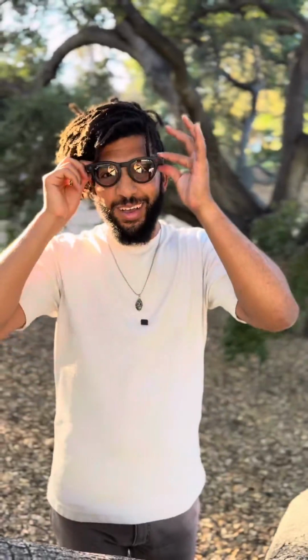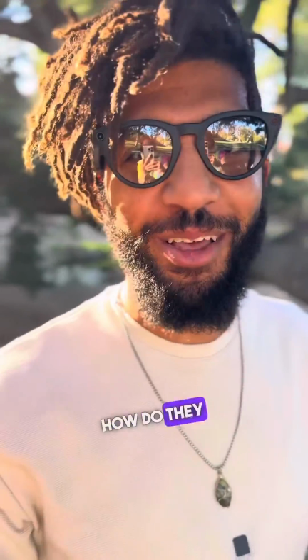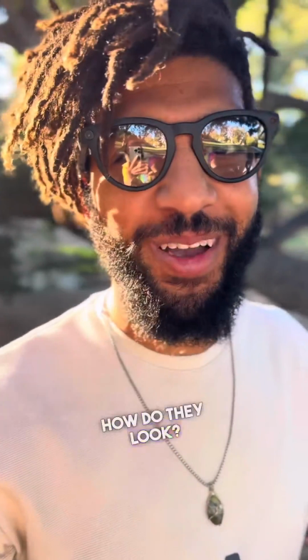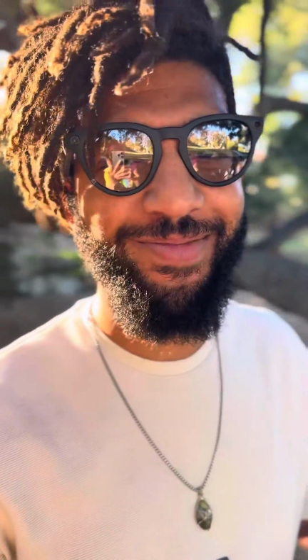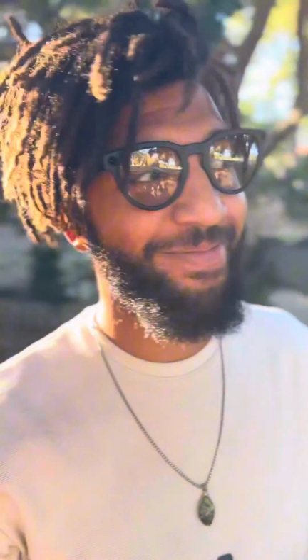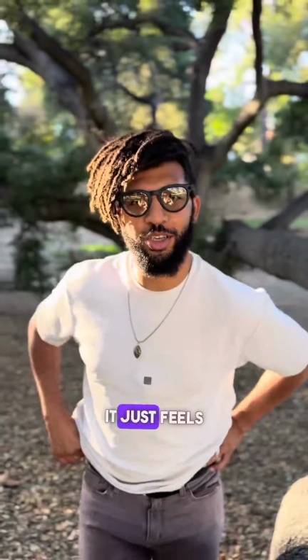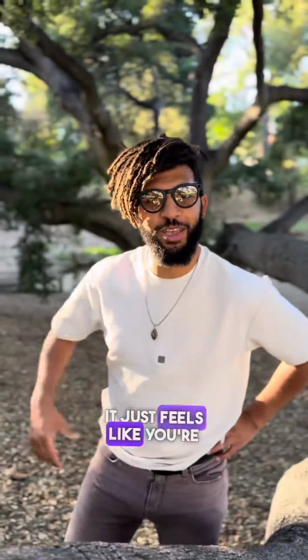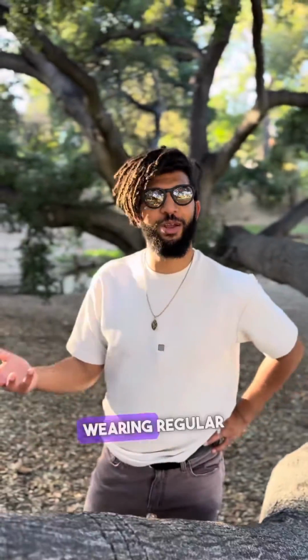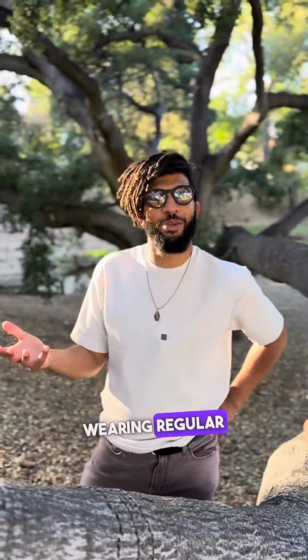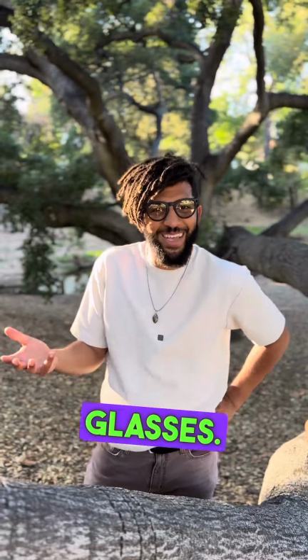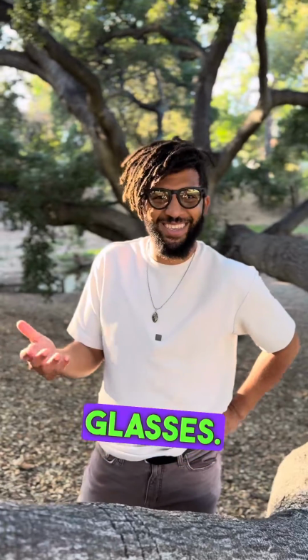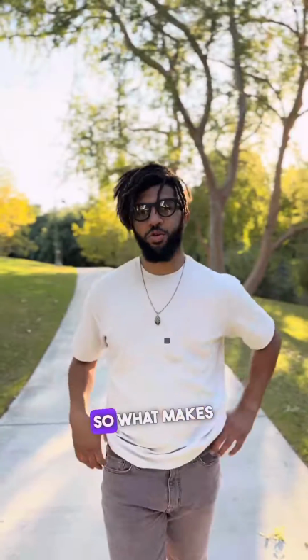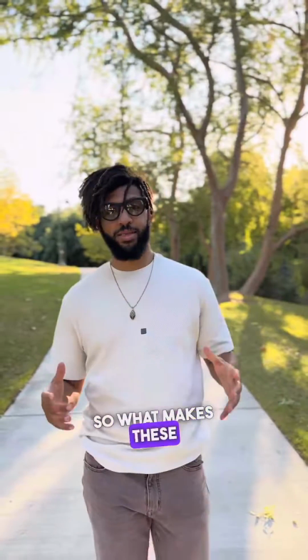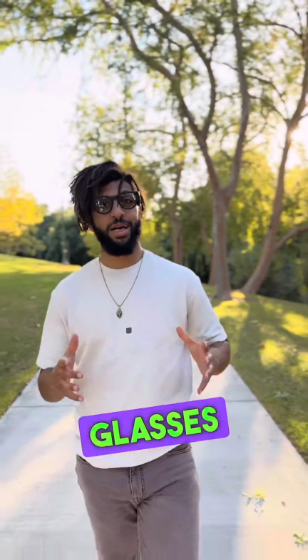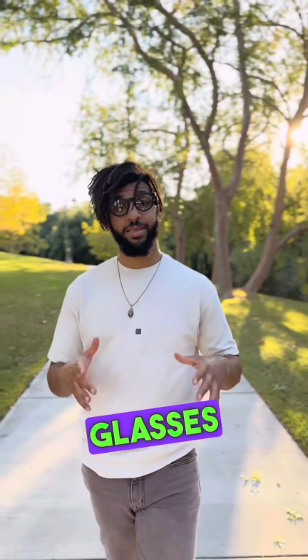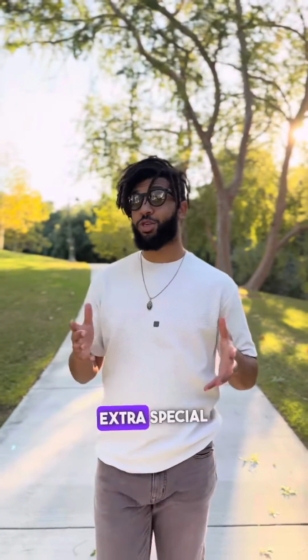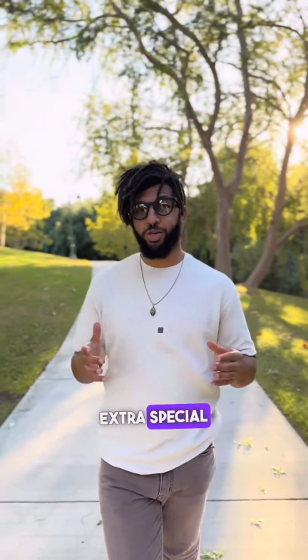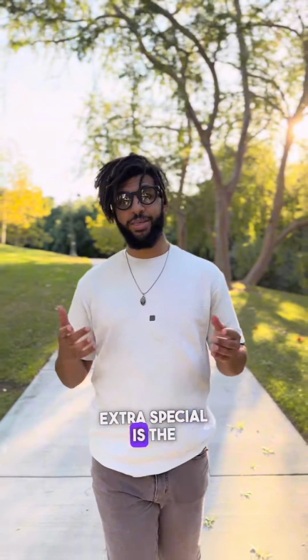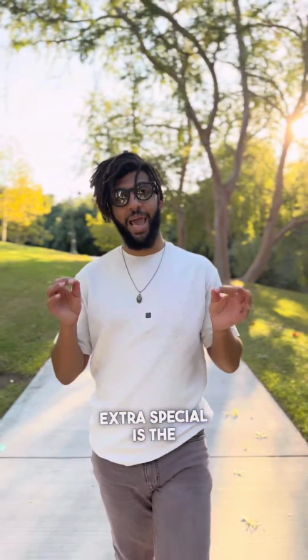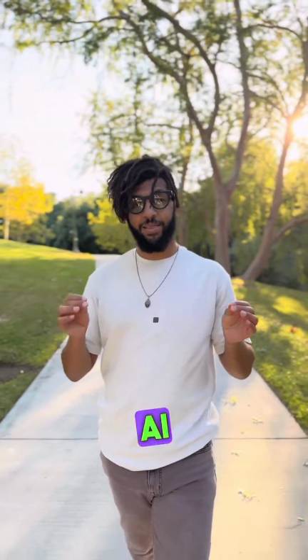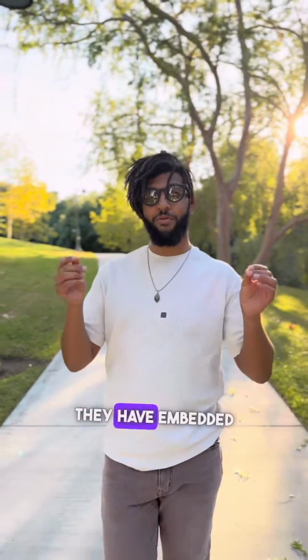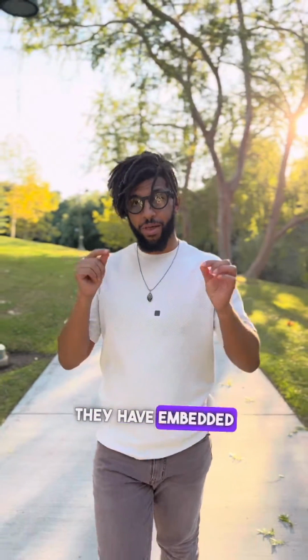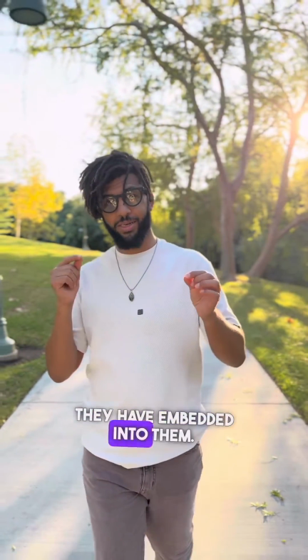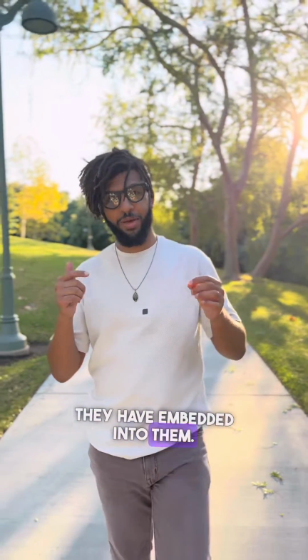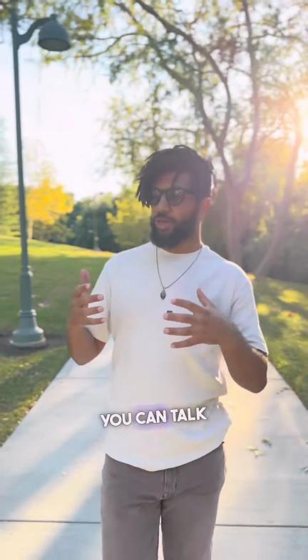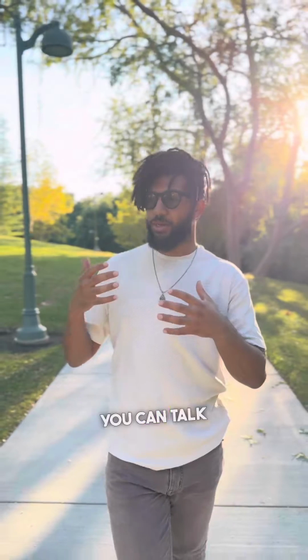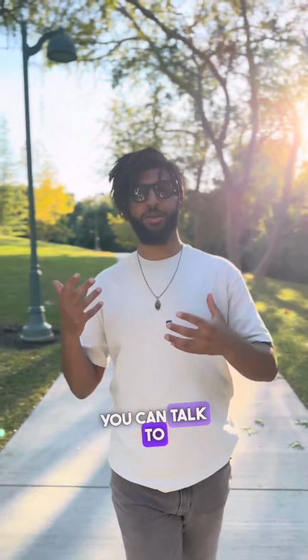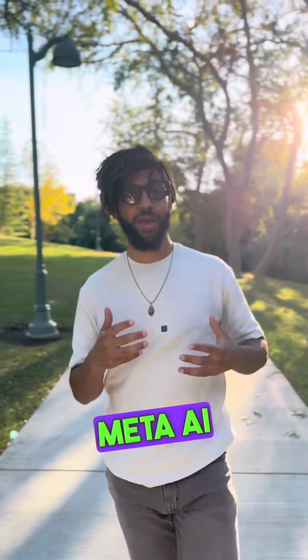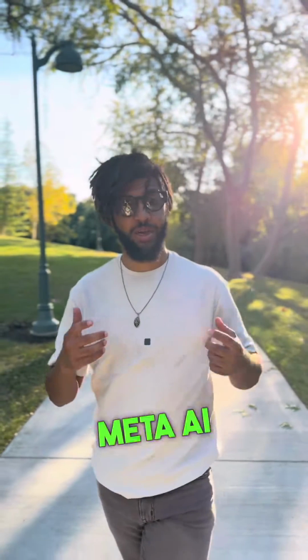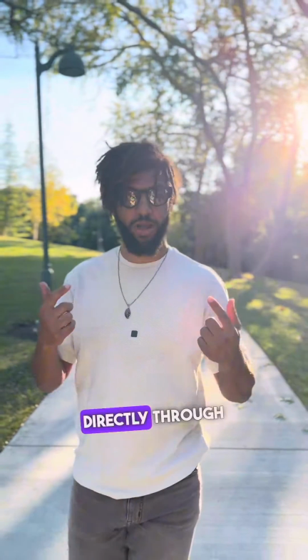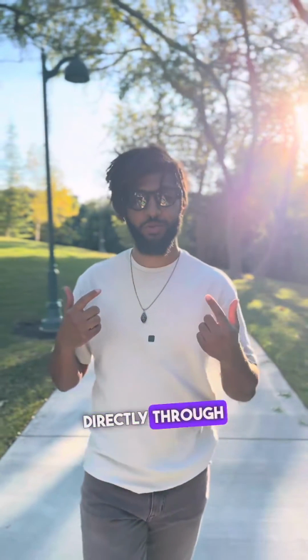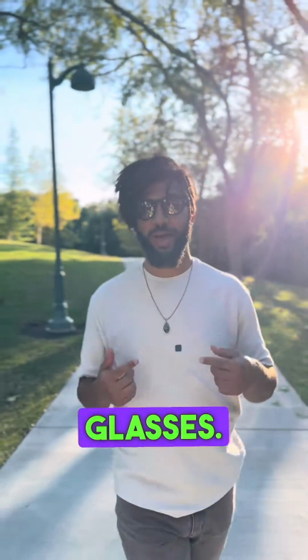How do they look? It just feels like you're wearing regular glasses. What makes these glasses extra special is the AI they have embedded into them — you can talk to Meta AI directly through these glasses.